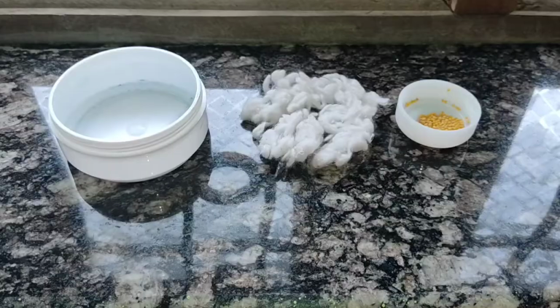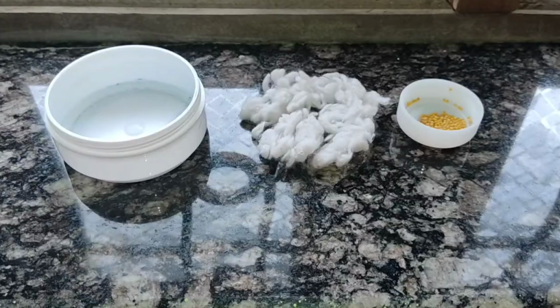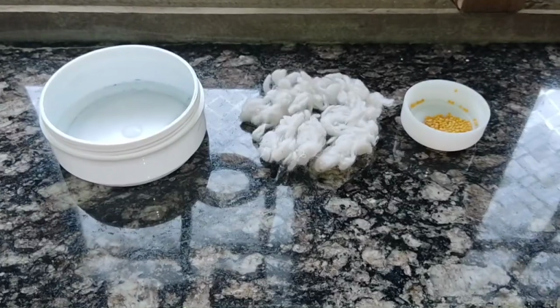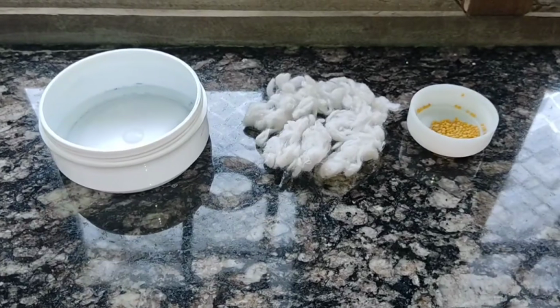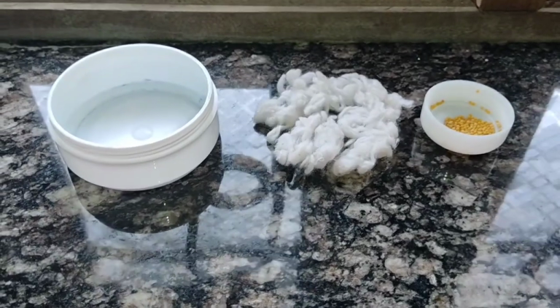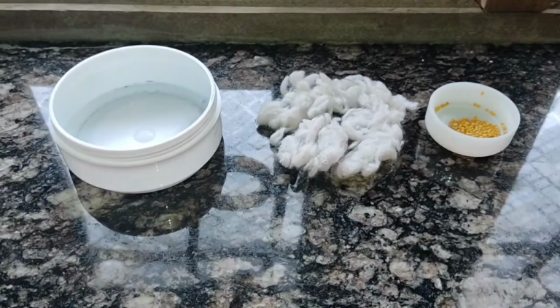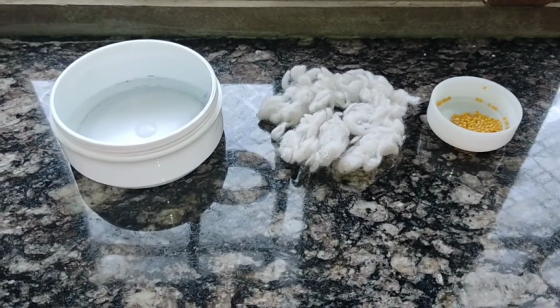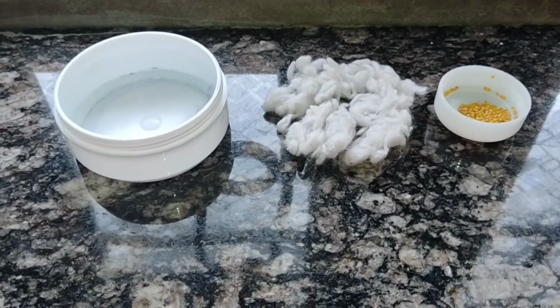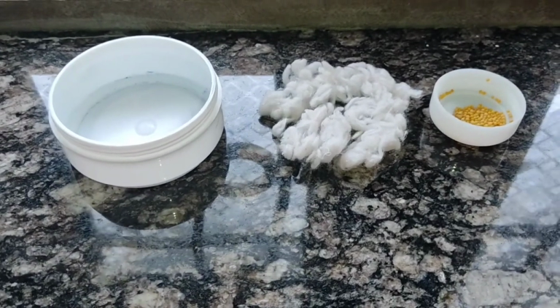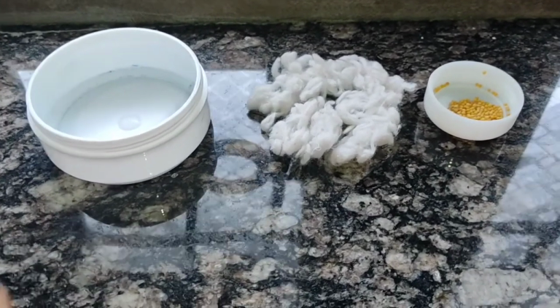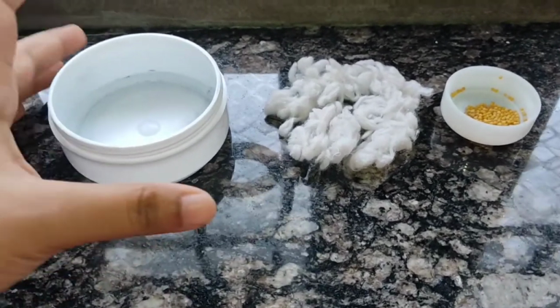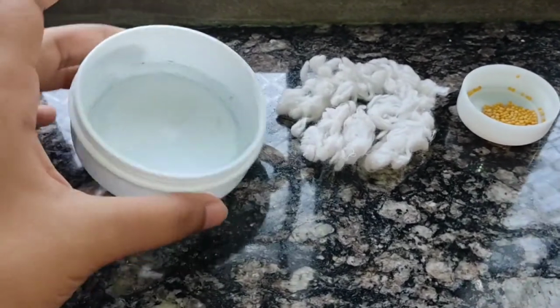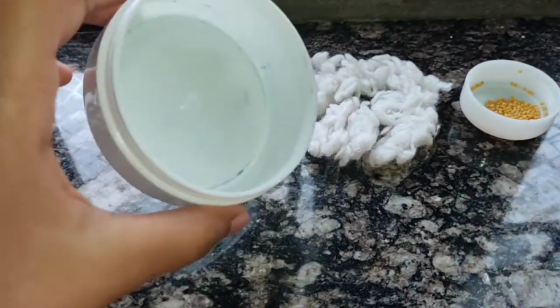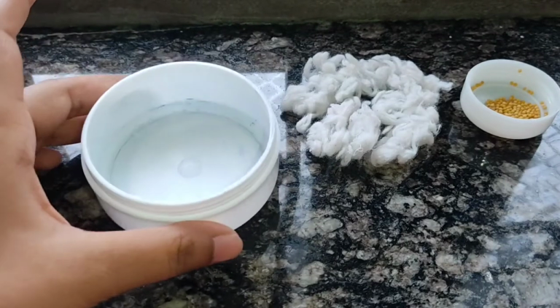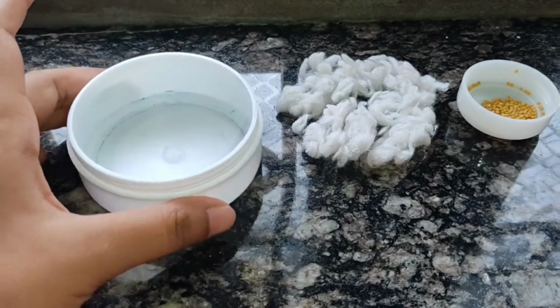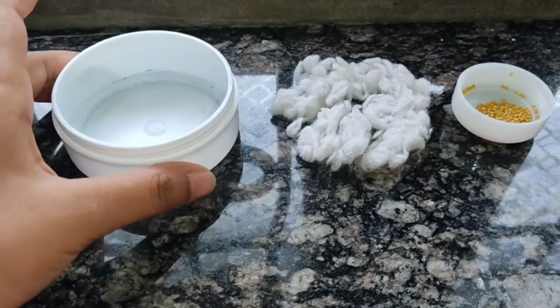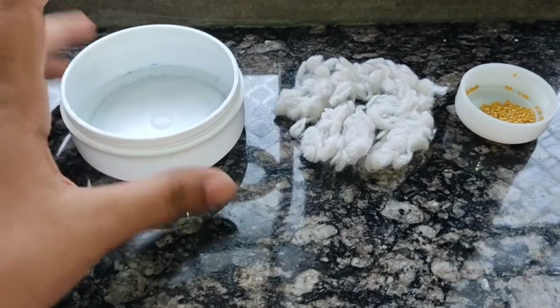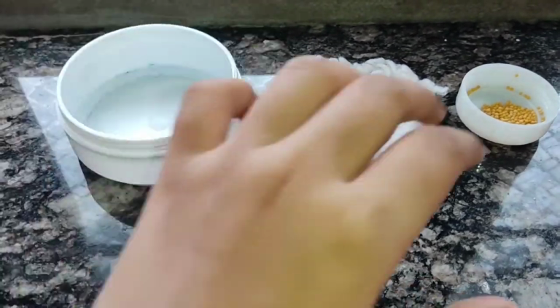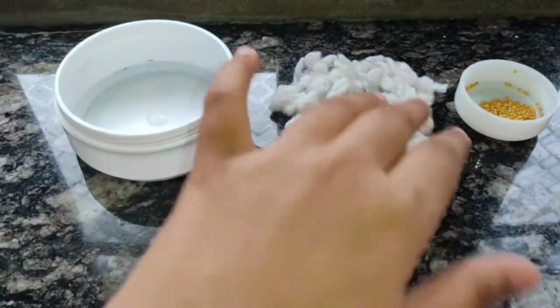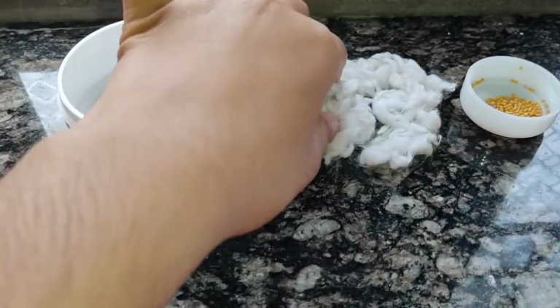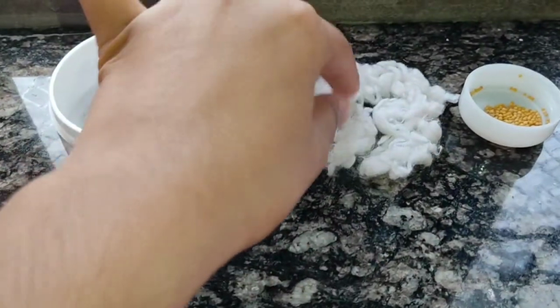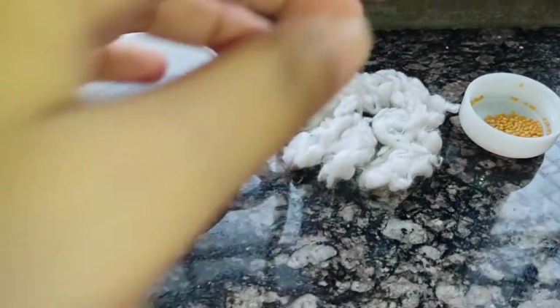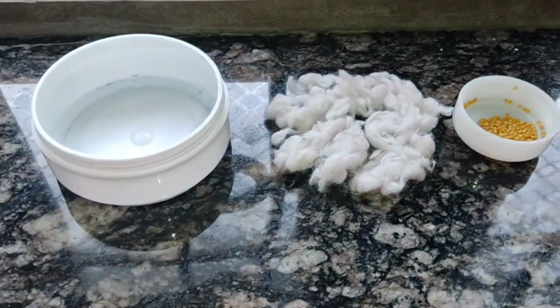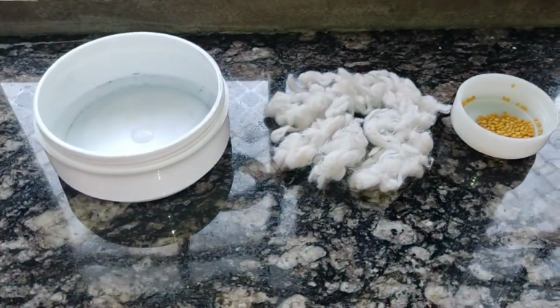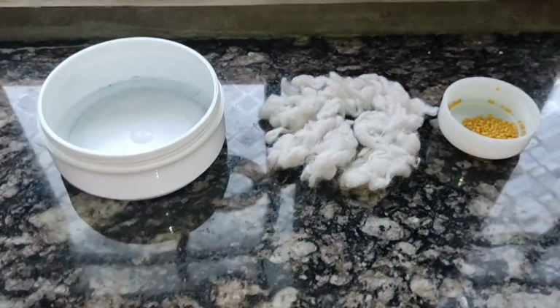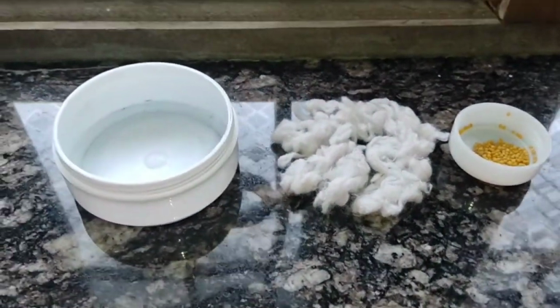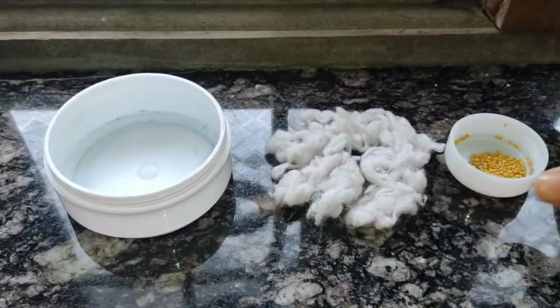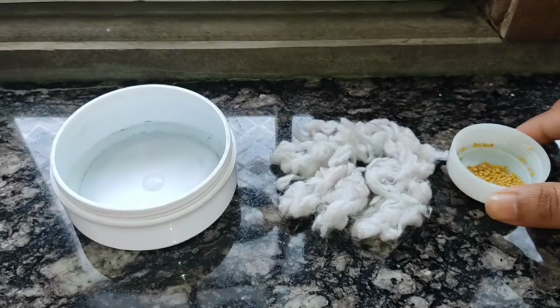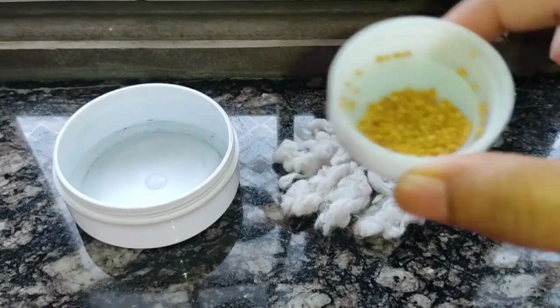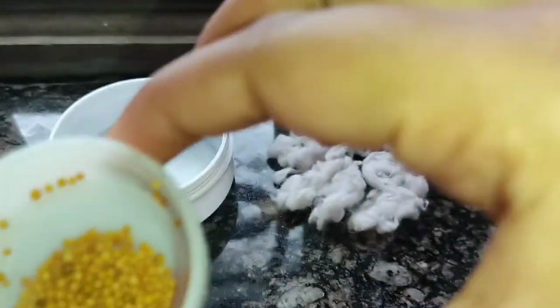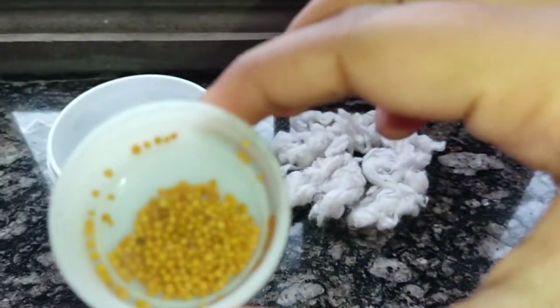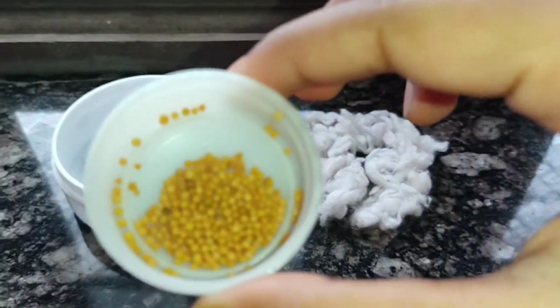You can use whatever container you like. I have brought this container of cotton, because we have mustard seeds in cotton. And these are mustard seeds.